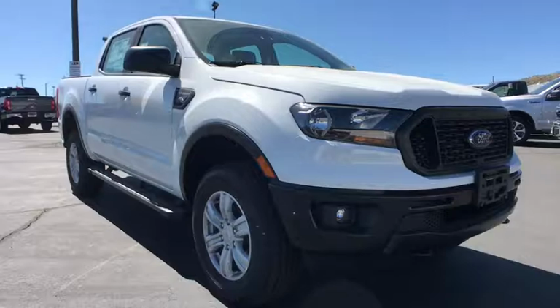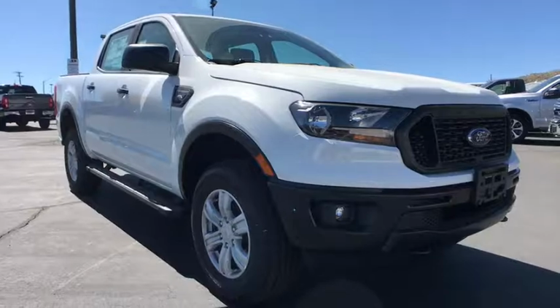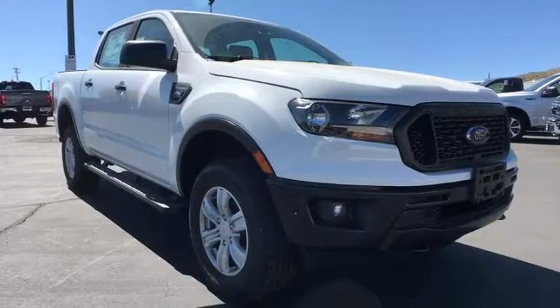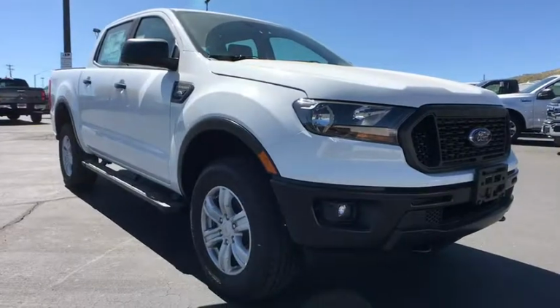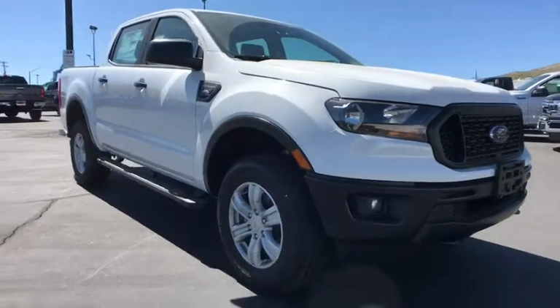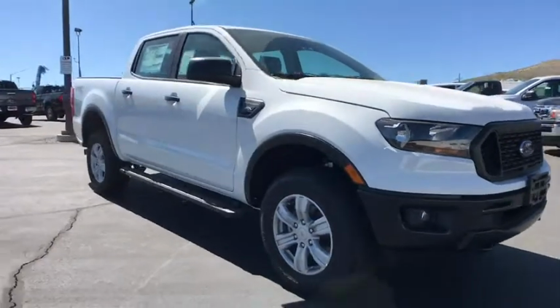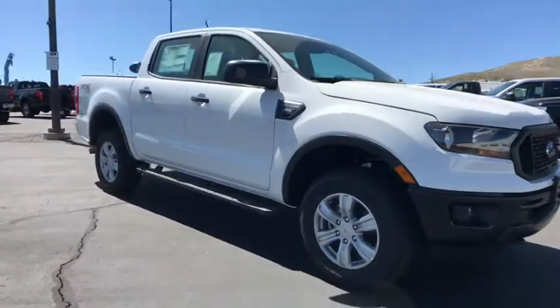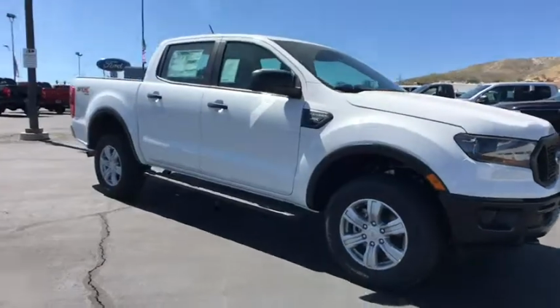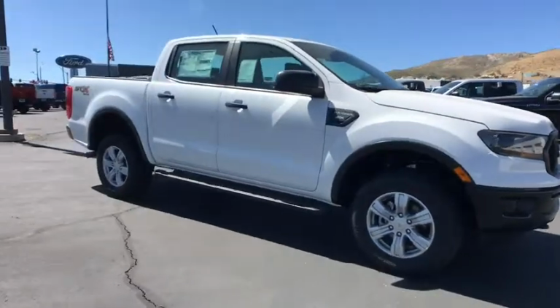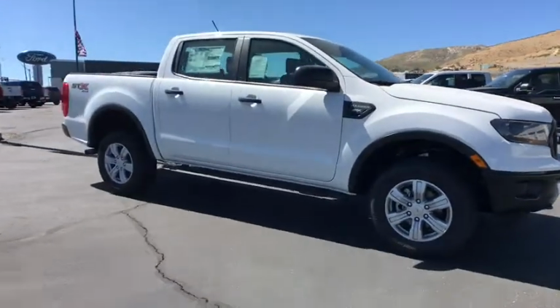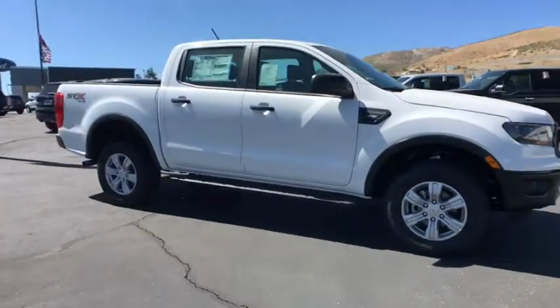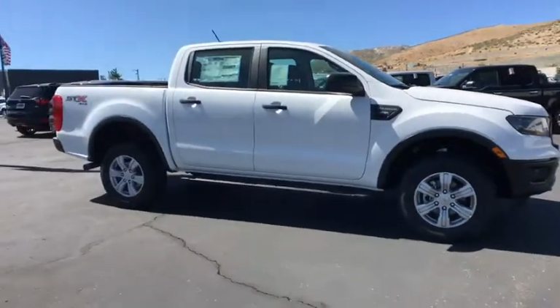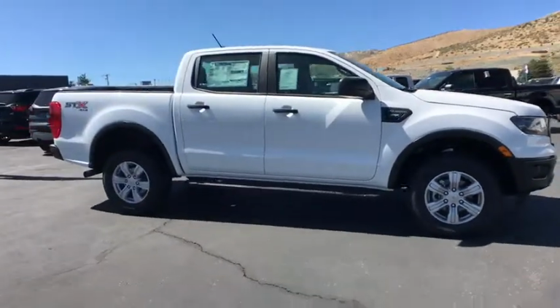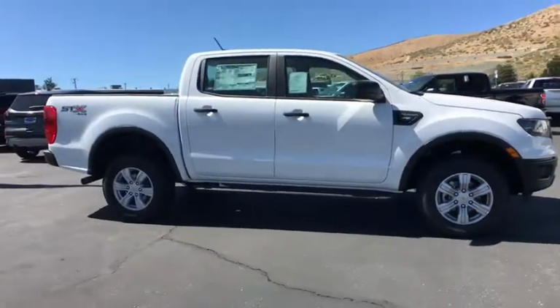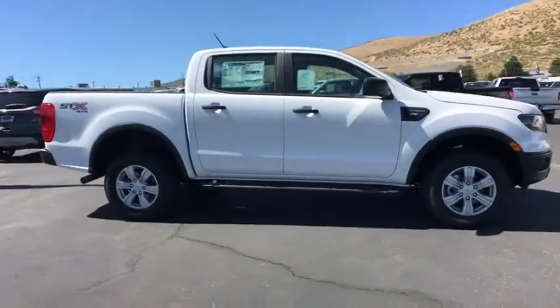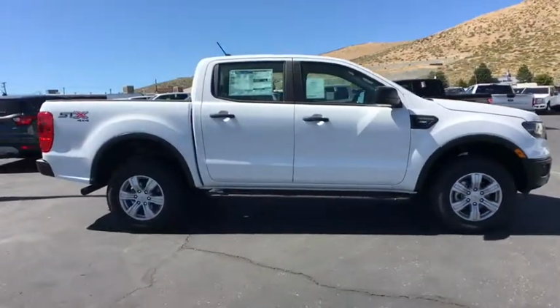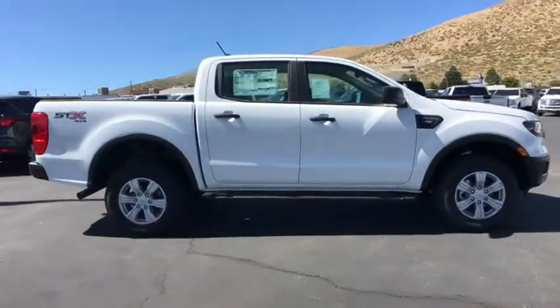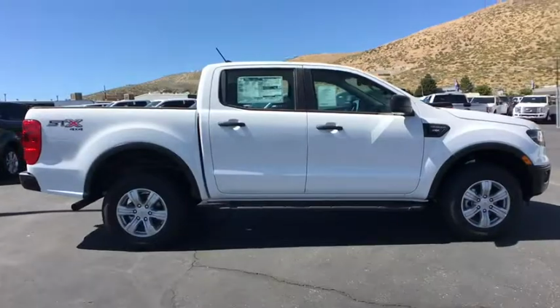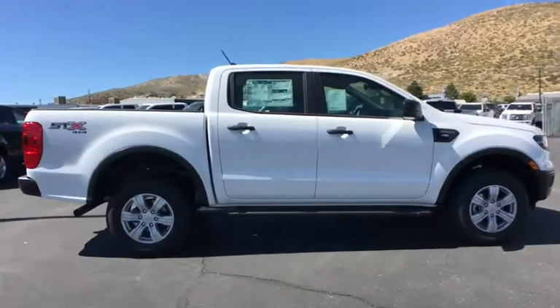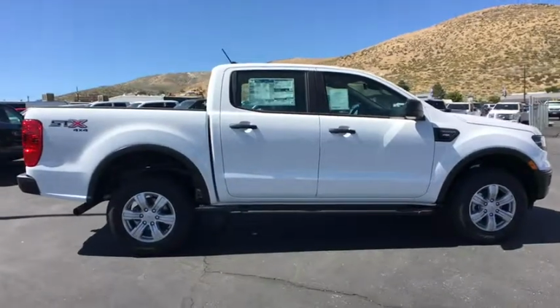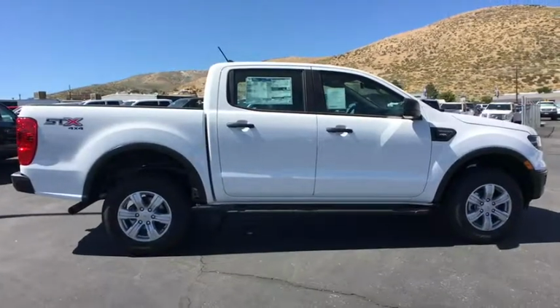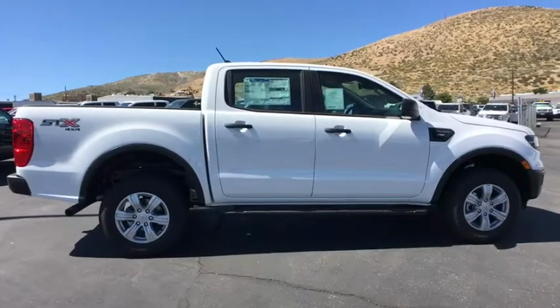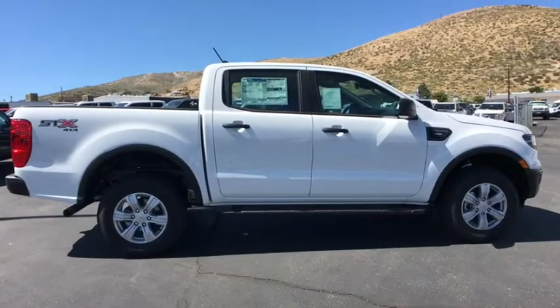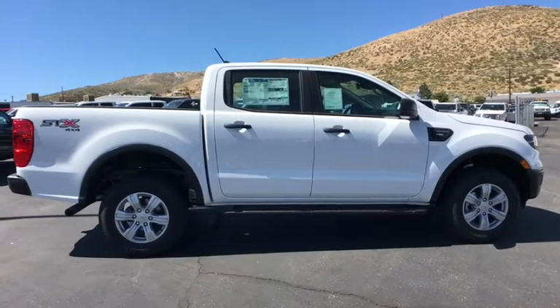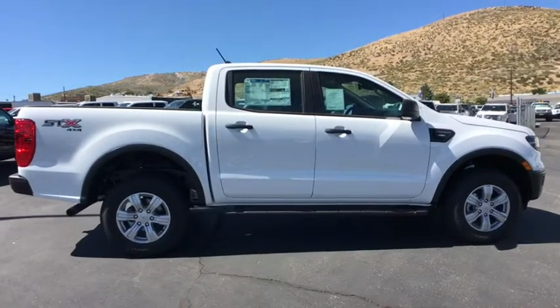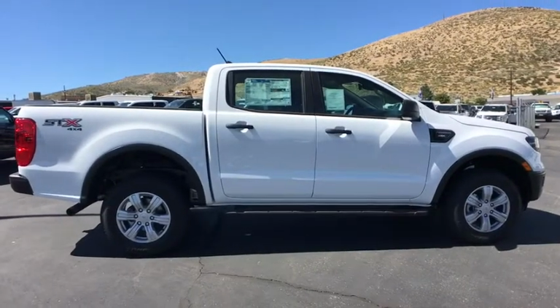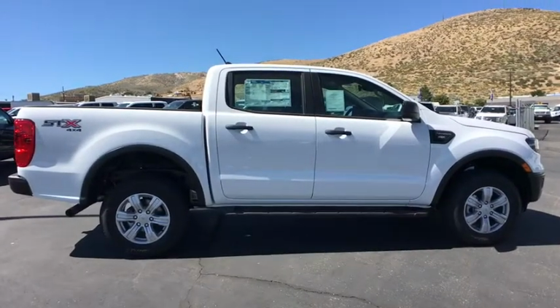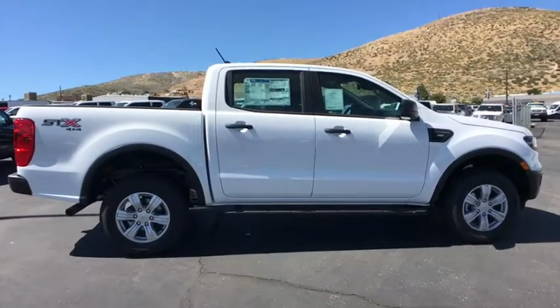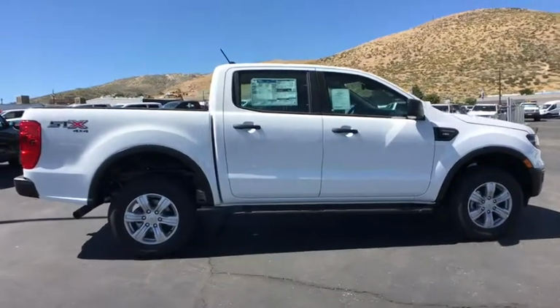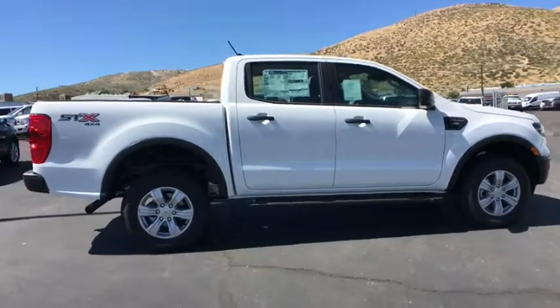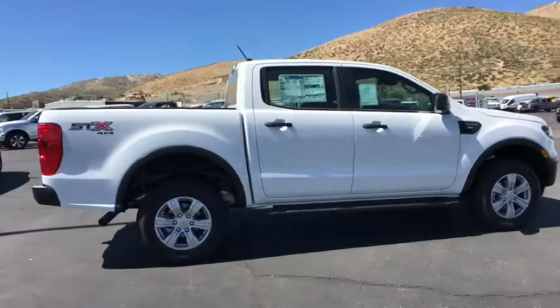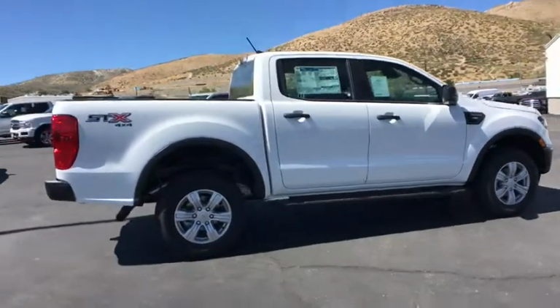We are pleased to show you the 2019 Ford Ranger. Tough inside and out, Ranger proves its metal. Here are some of this vehicle's great options.